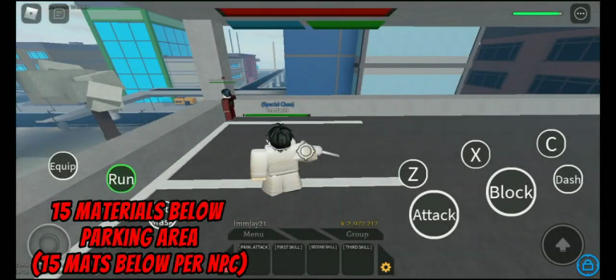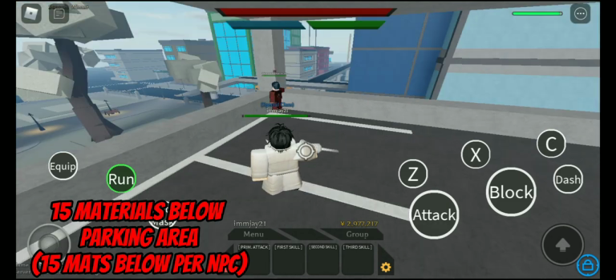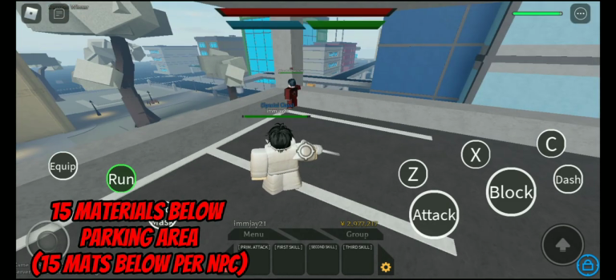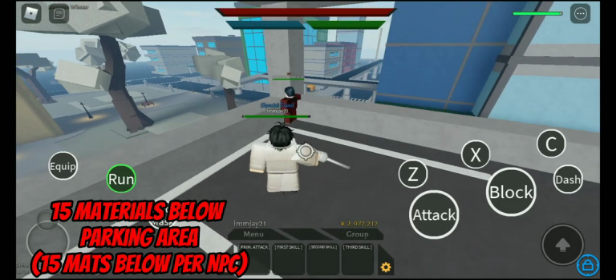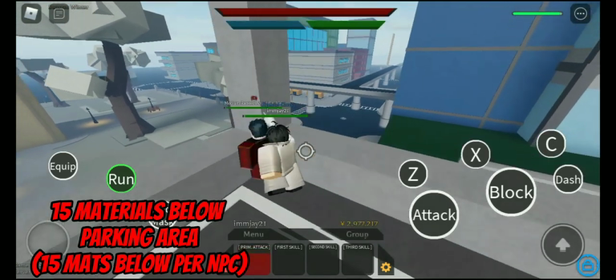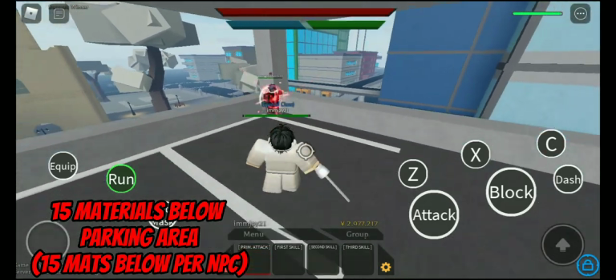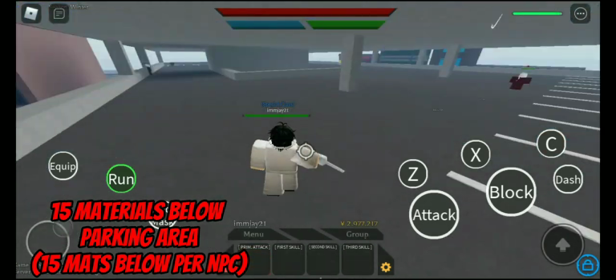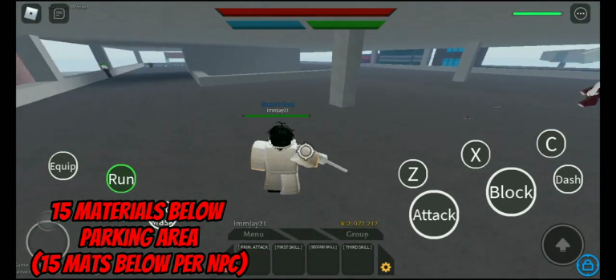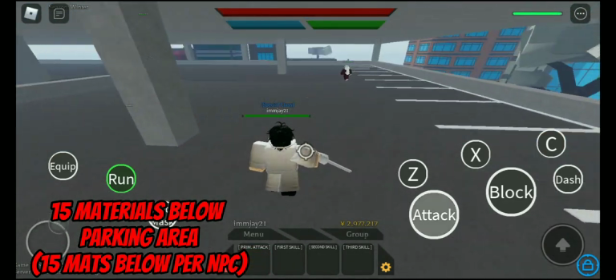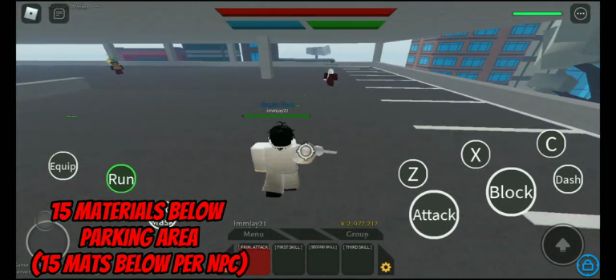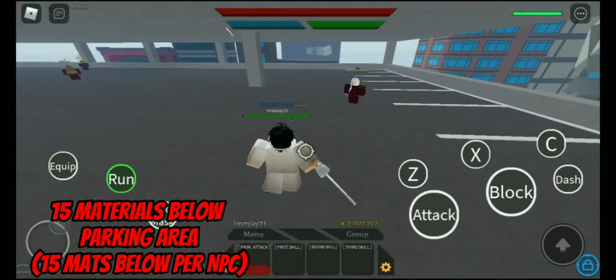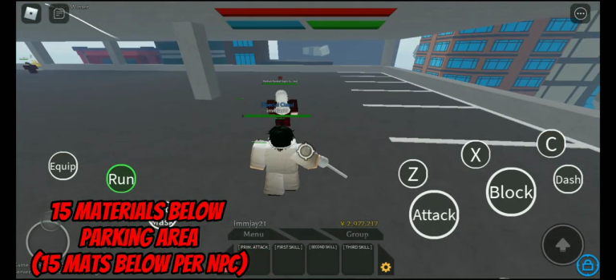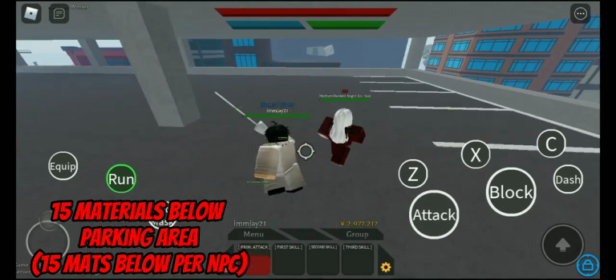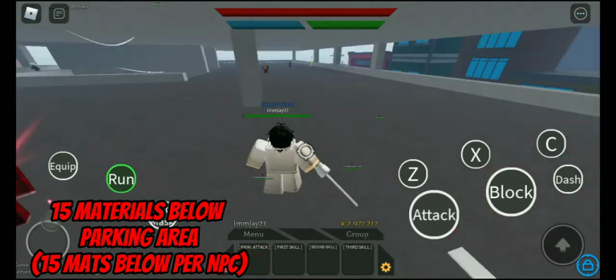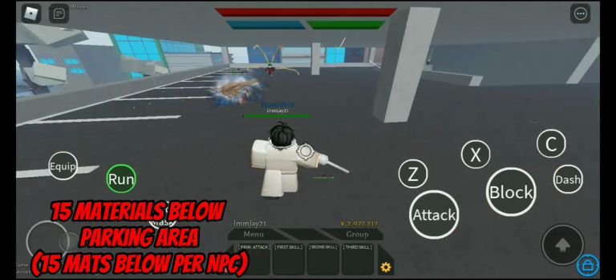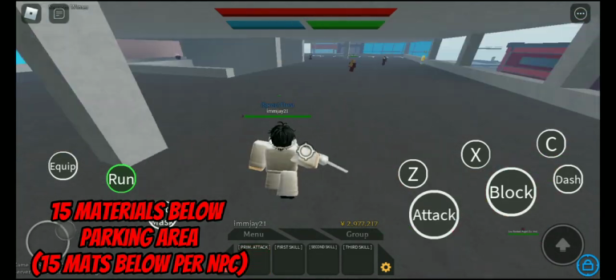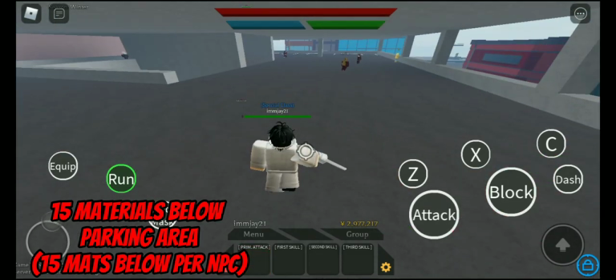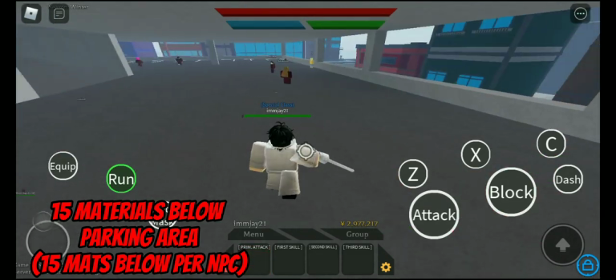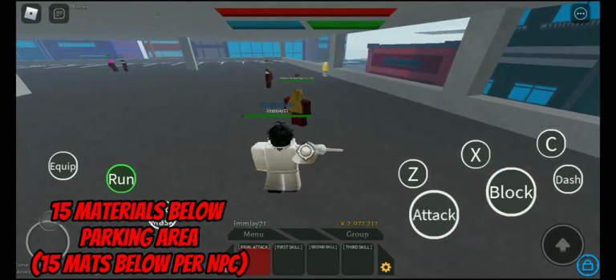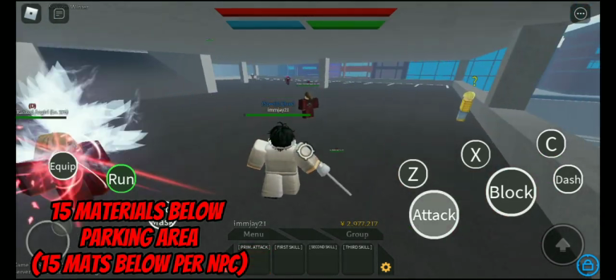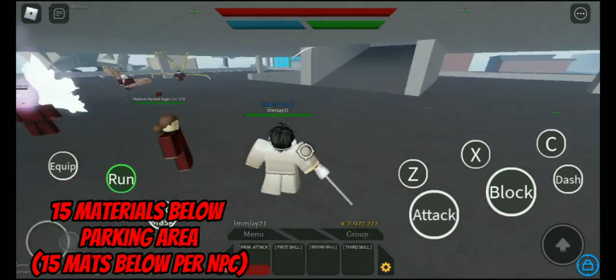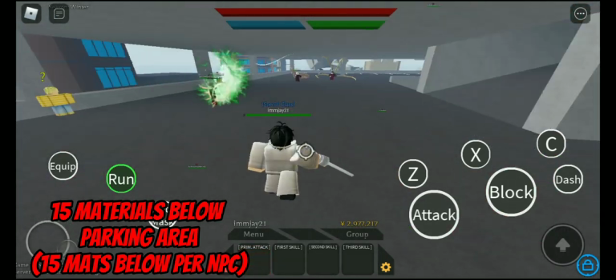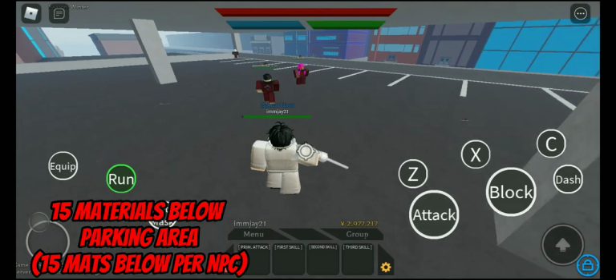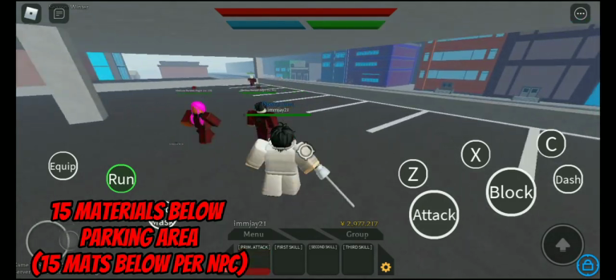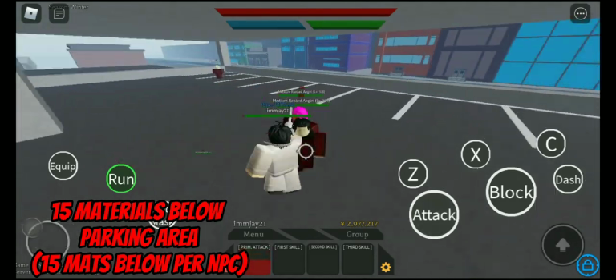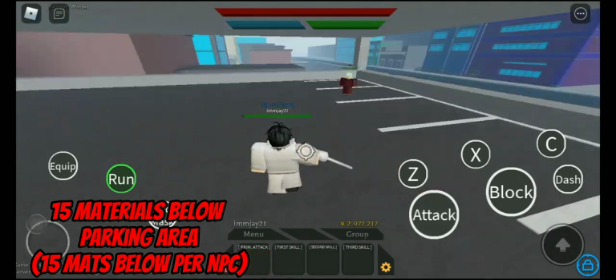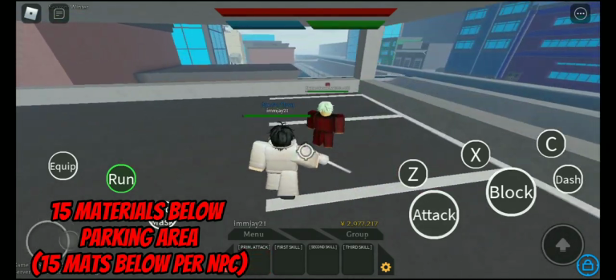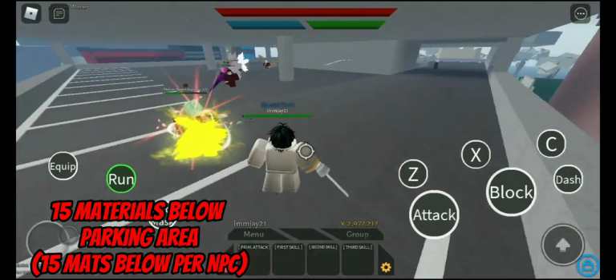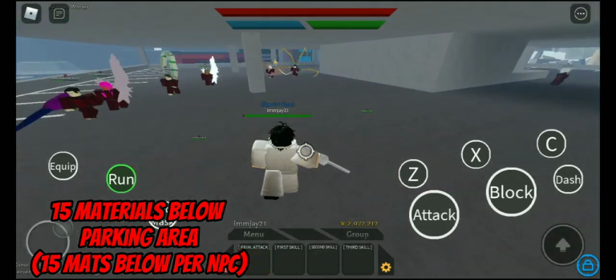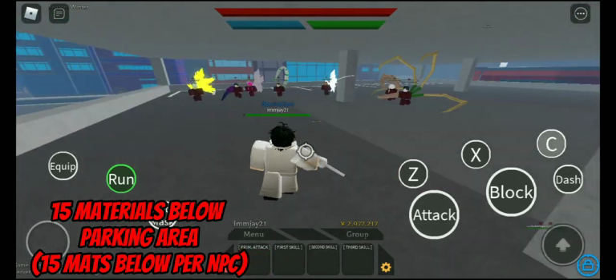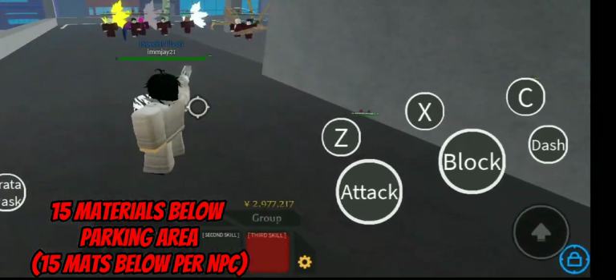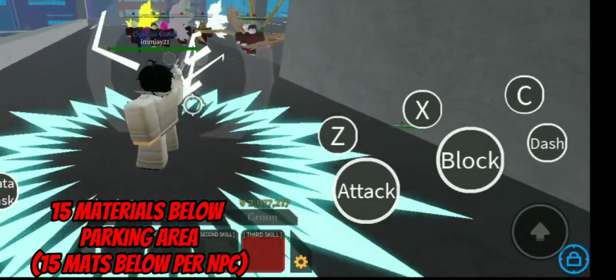And the next area is here. This medium and low rank ghouls is giving 15 materials below, but this is a good place because you can kill a lot of ghouls. And you can see on the right bottom of your screen the materials you receive after you kill all ghouls.